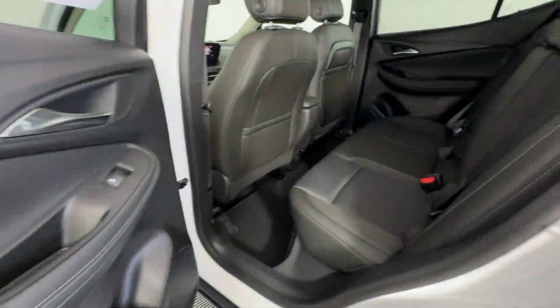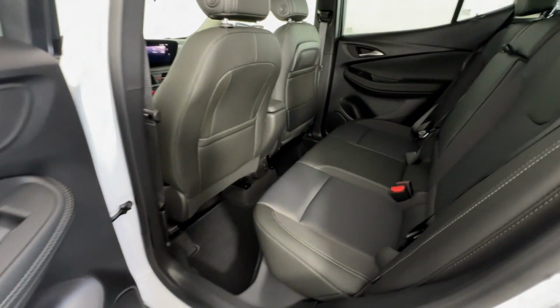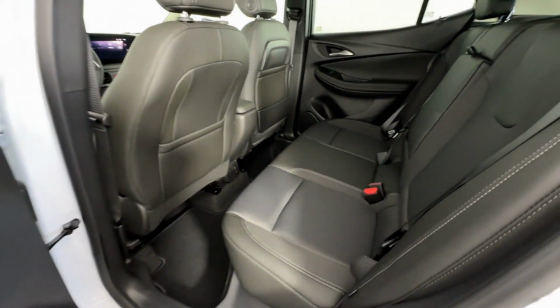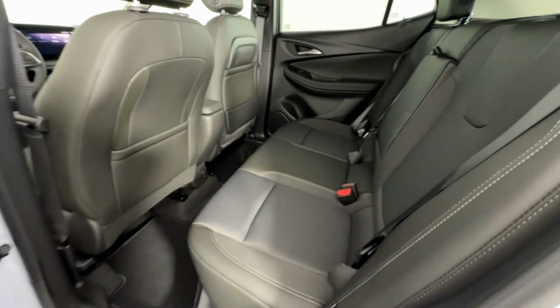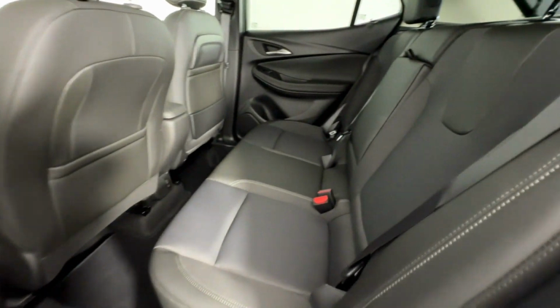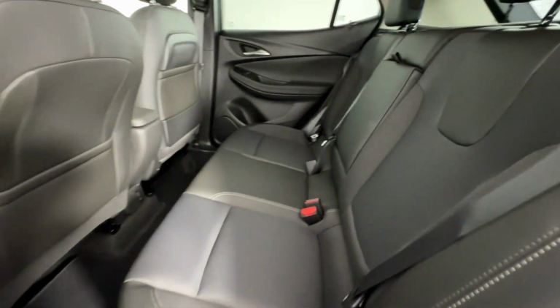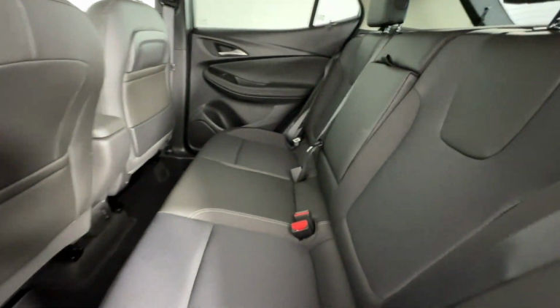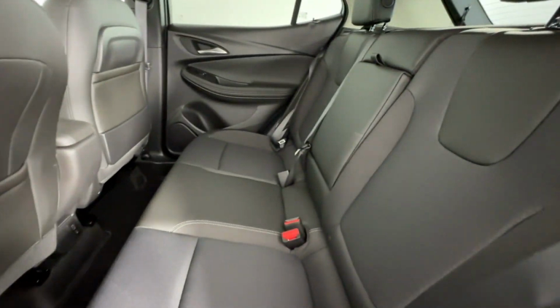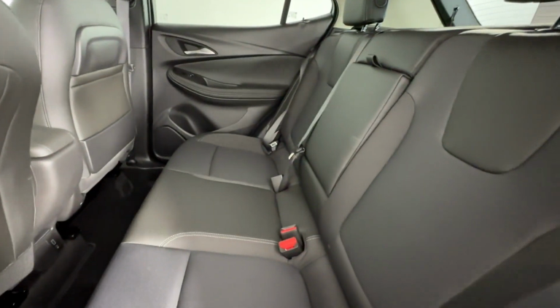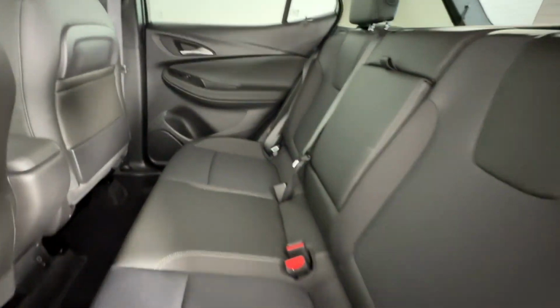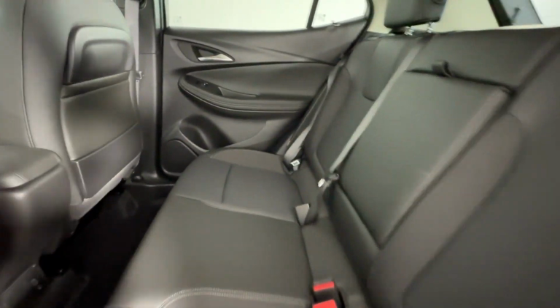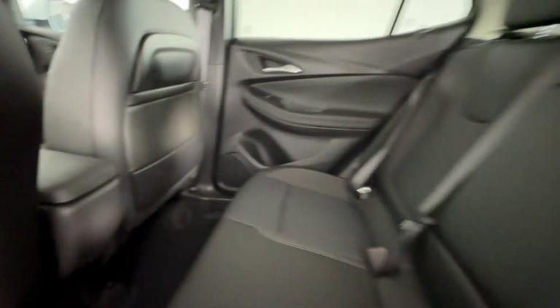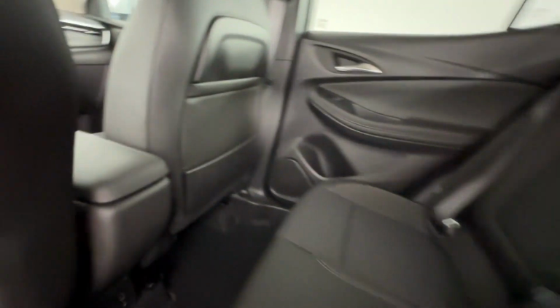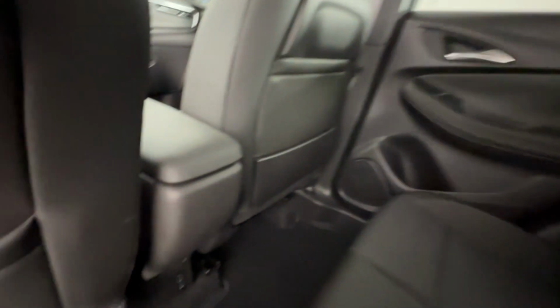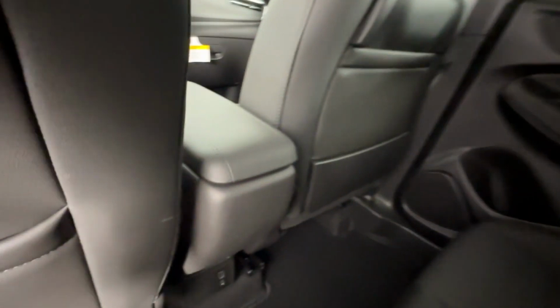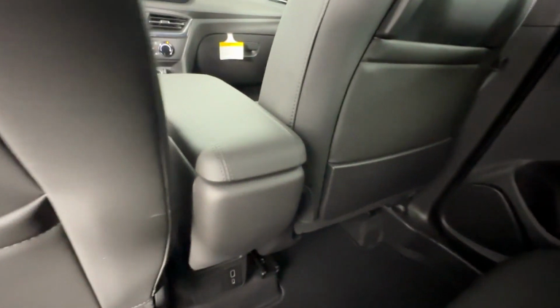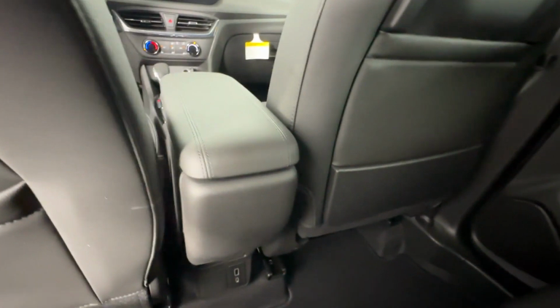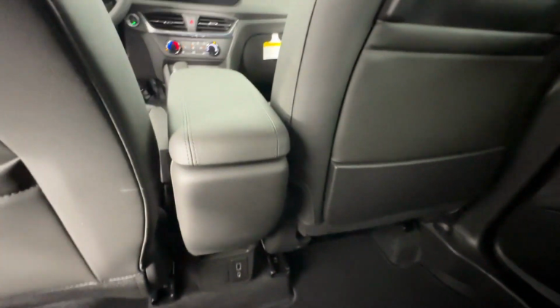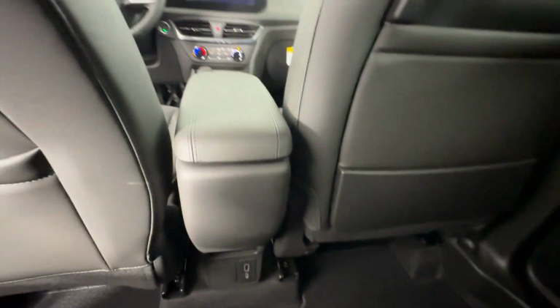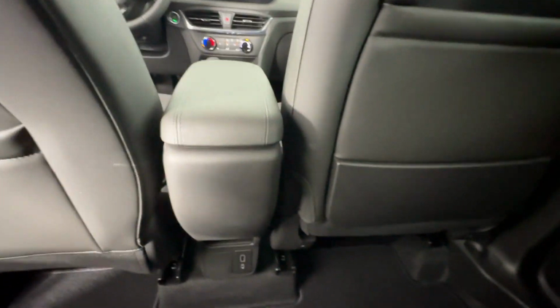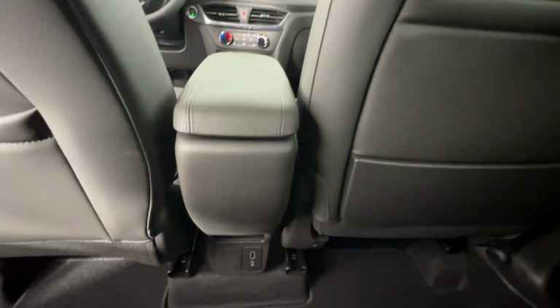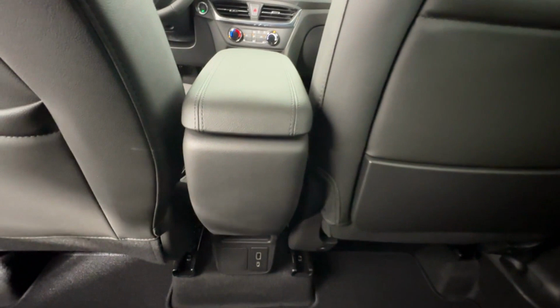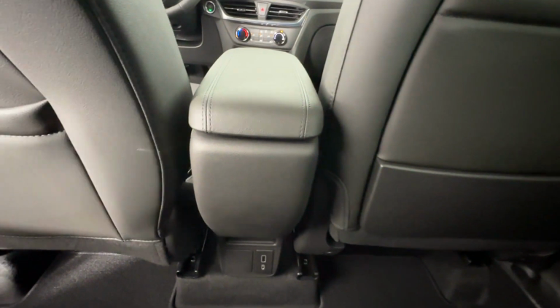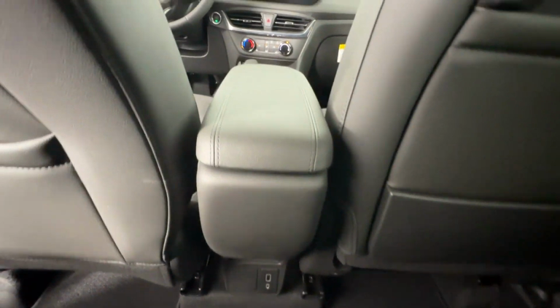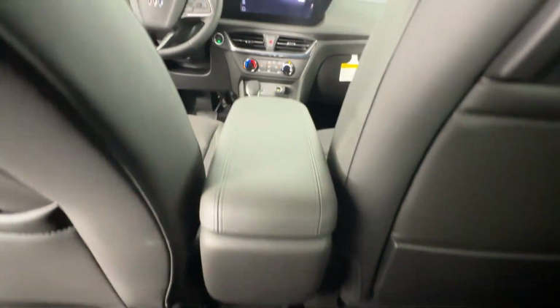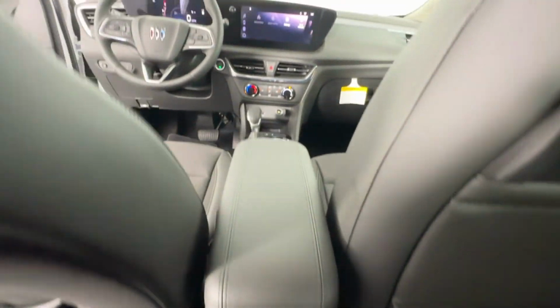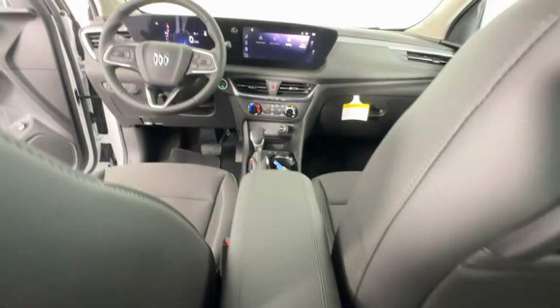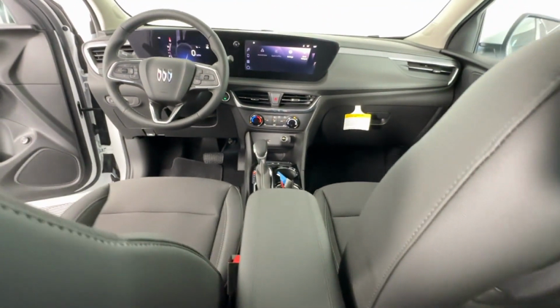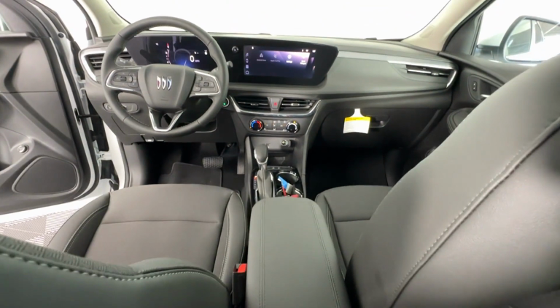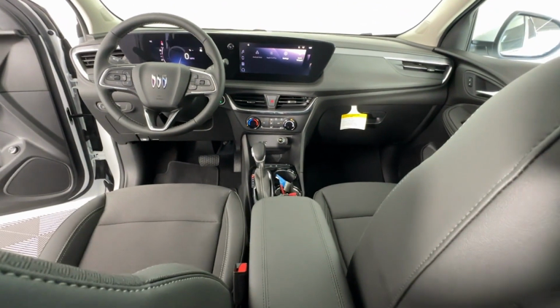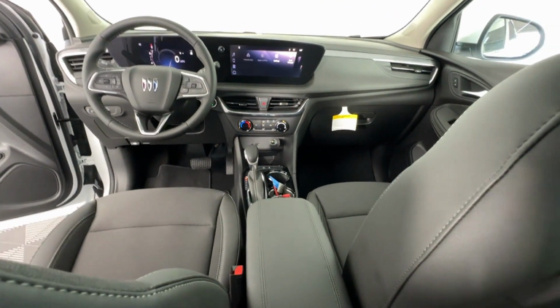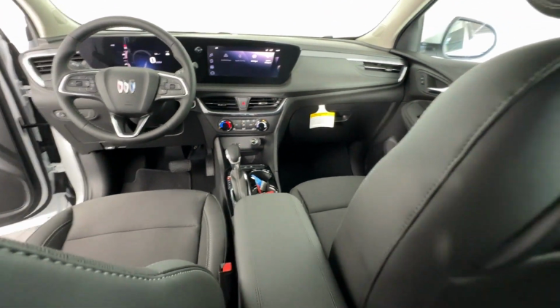Backup Camera, Tinted Windows, Rear Air Conditioning, Pass-Through Rear Seat, Bluetooth, Keyless Start.